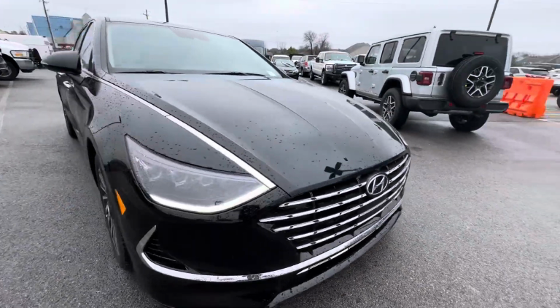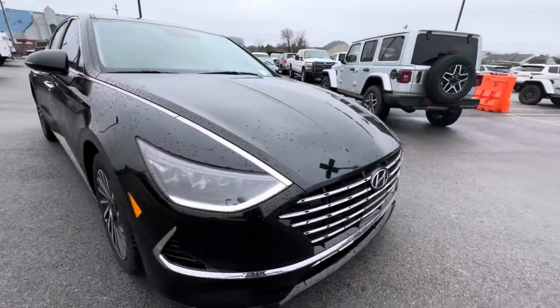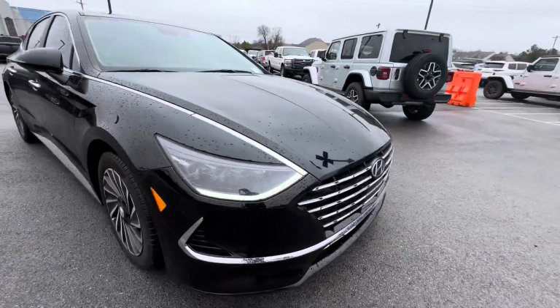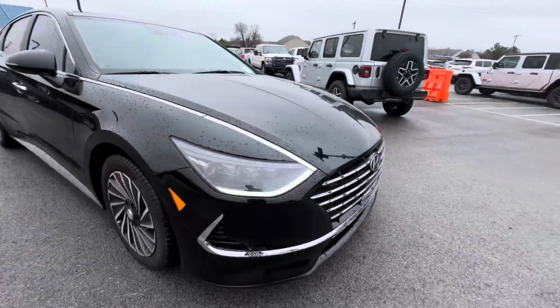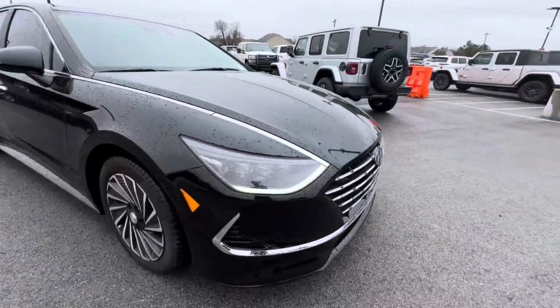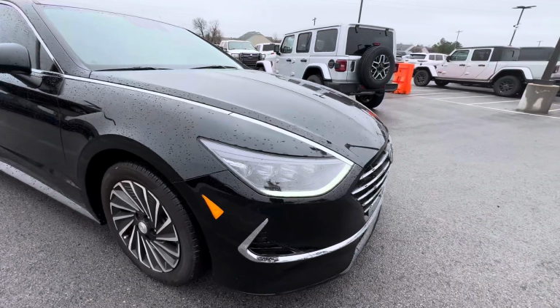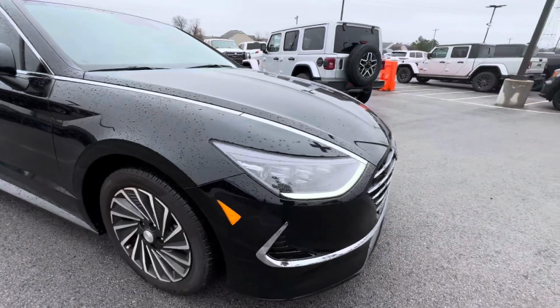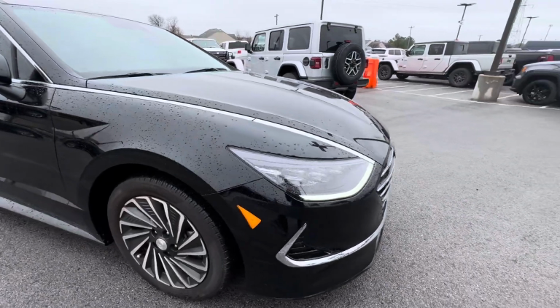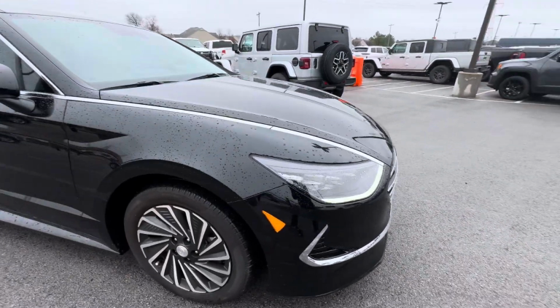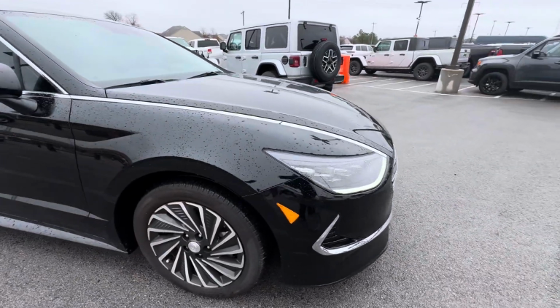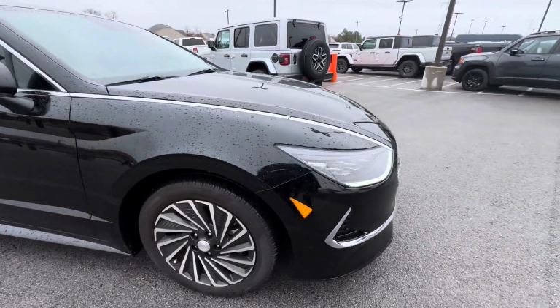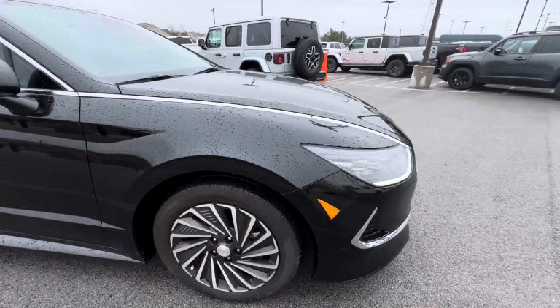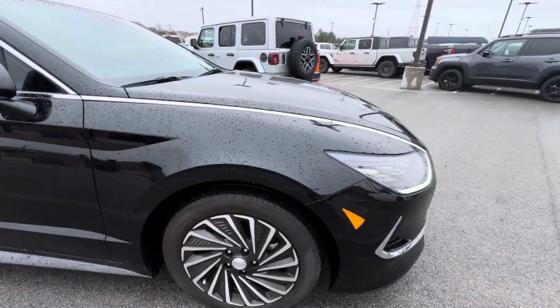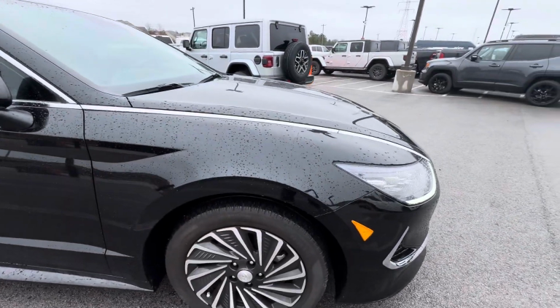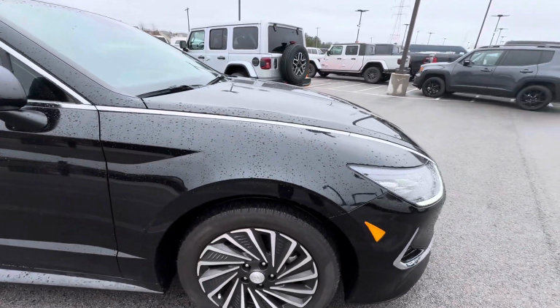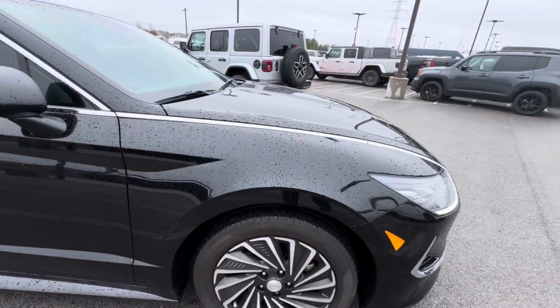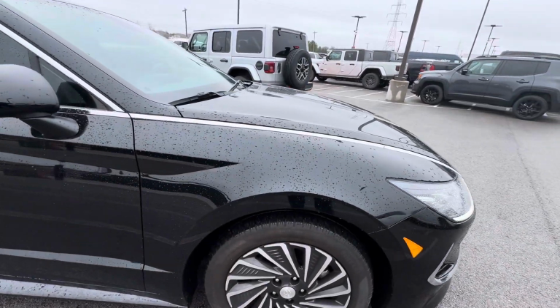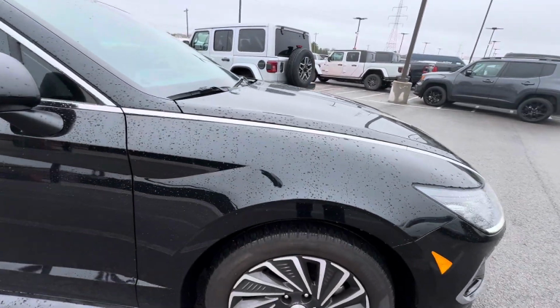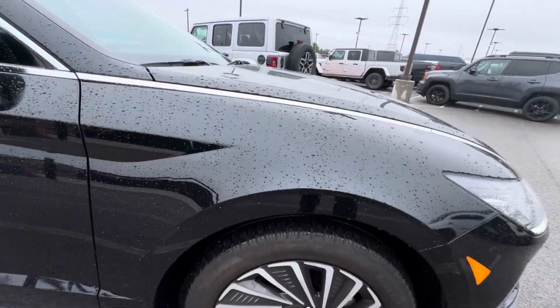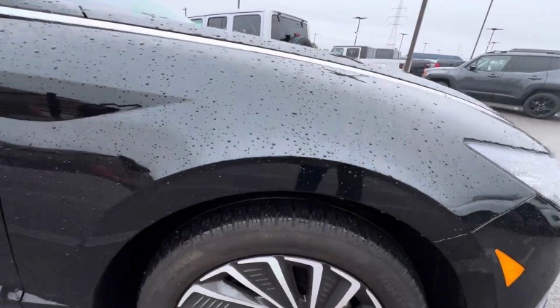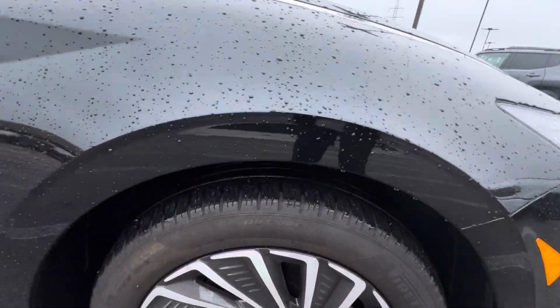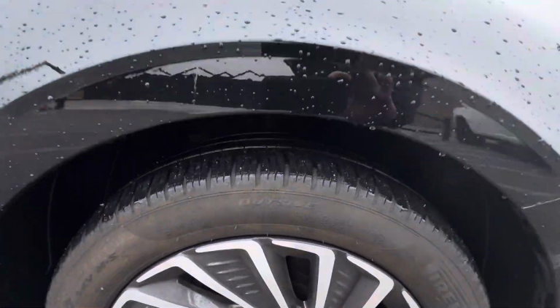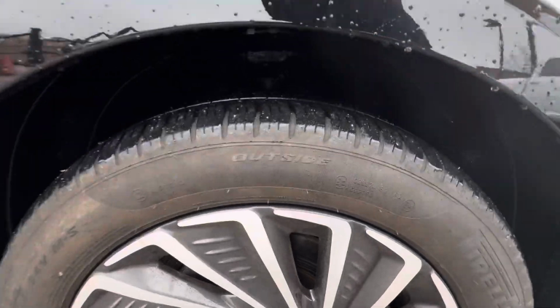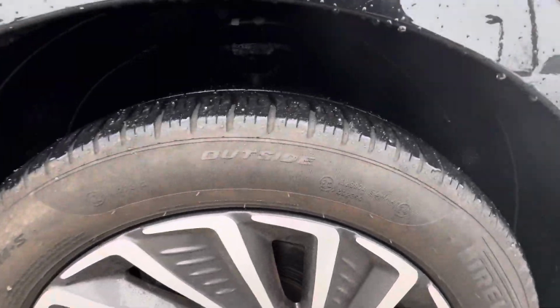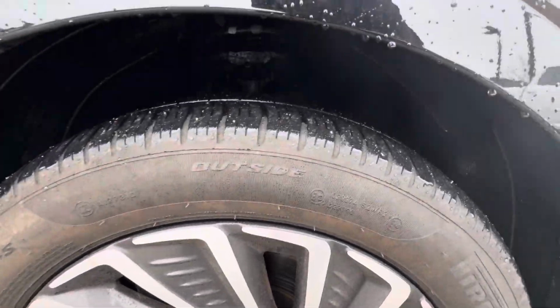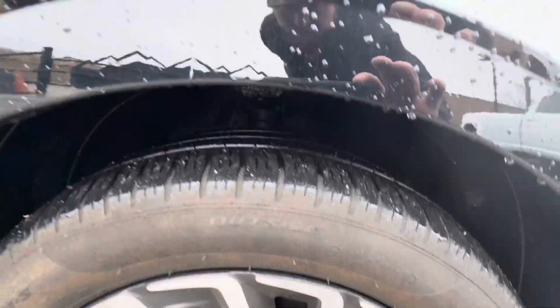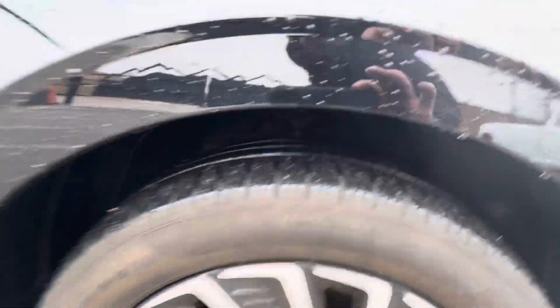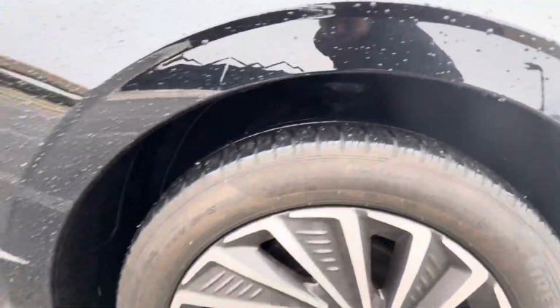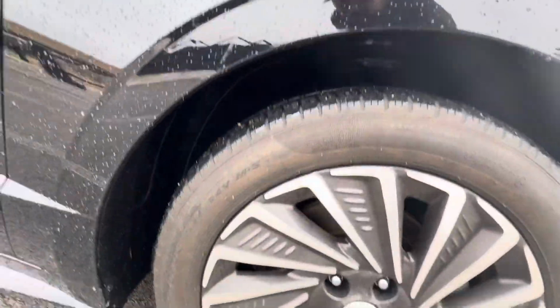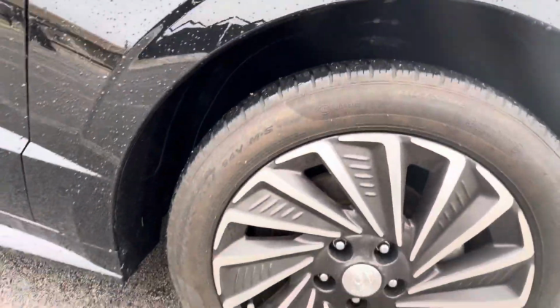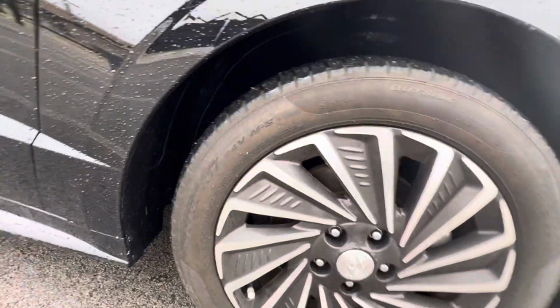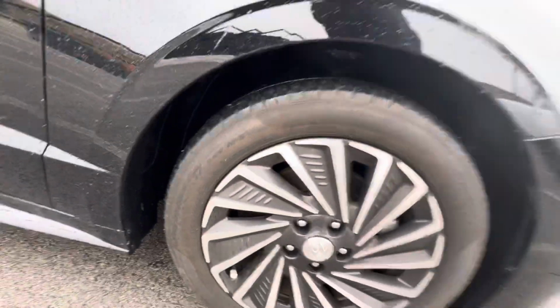Body's in immaculate shape — no dings, dents, or scratches. Nice Pirelli tires on there.